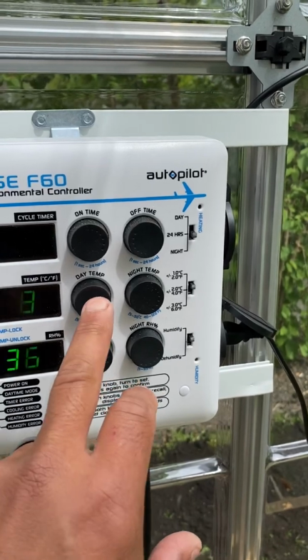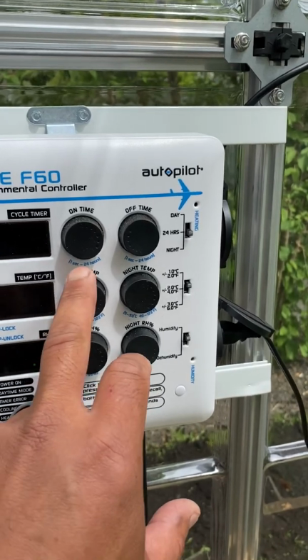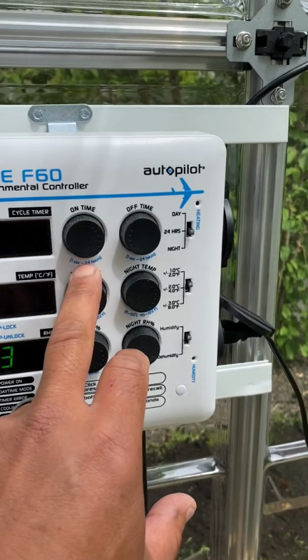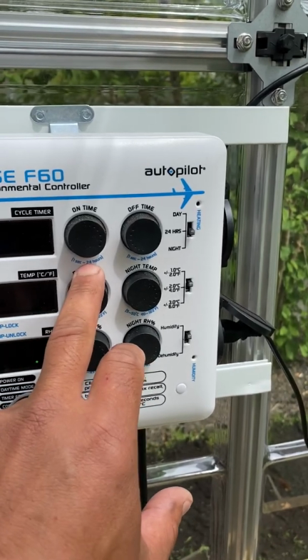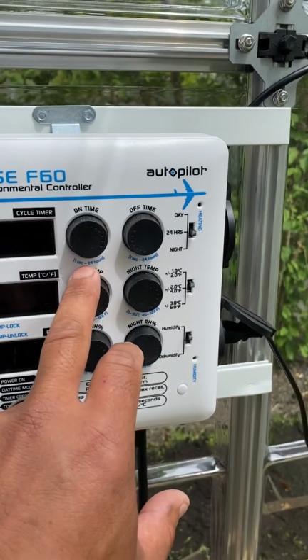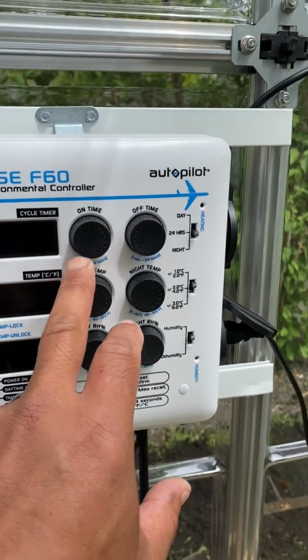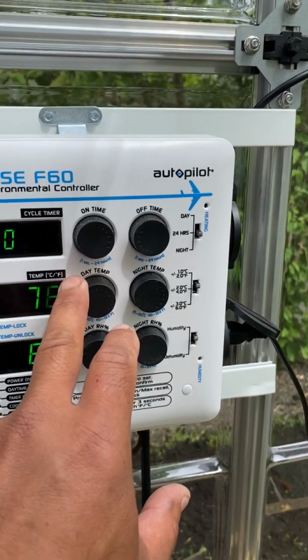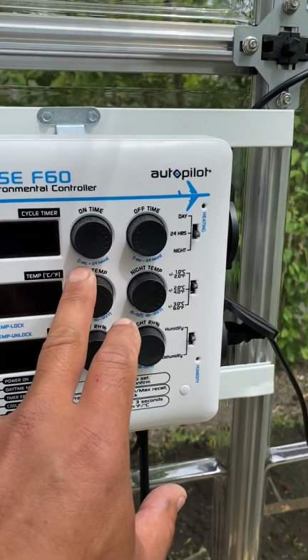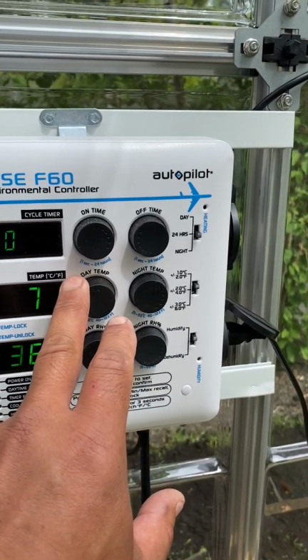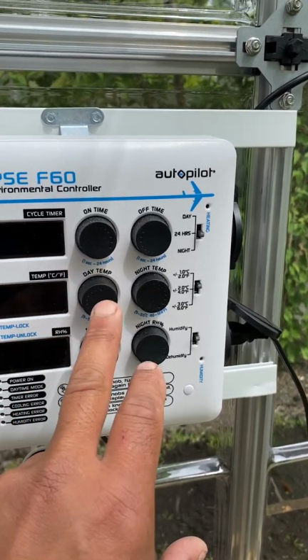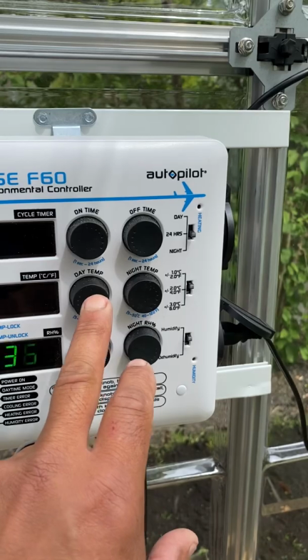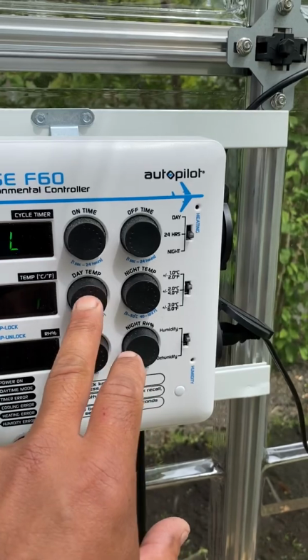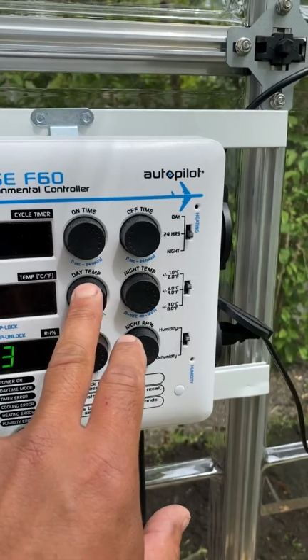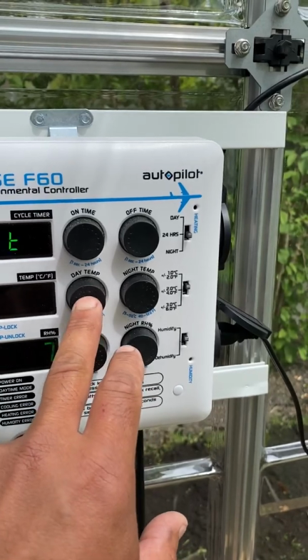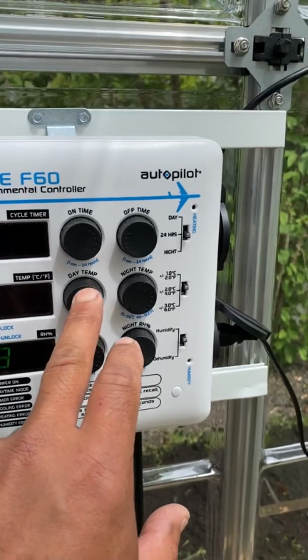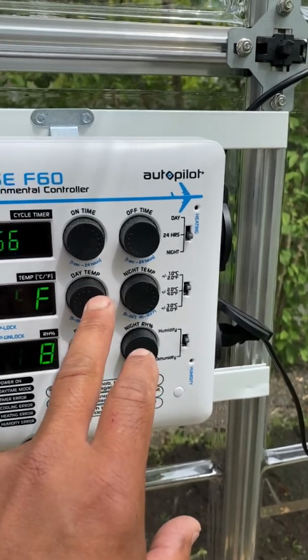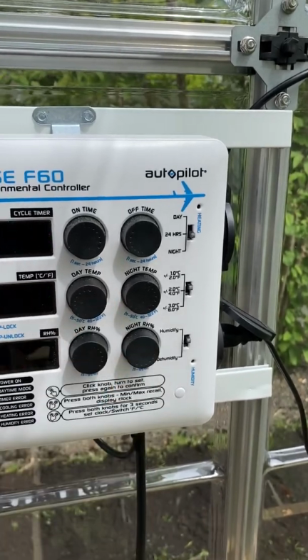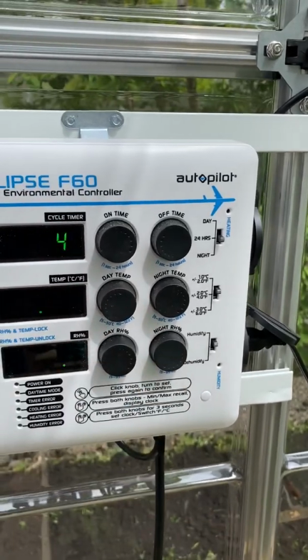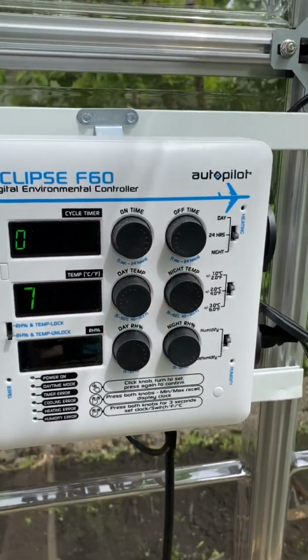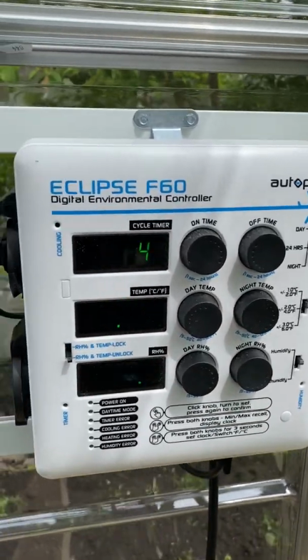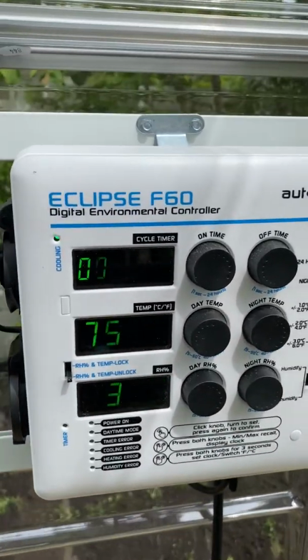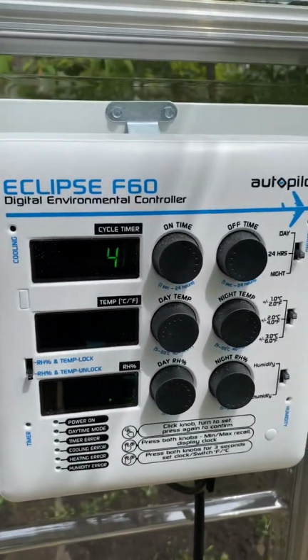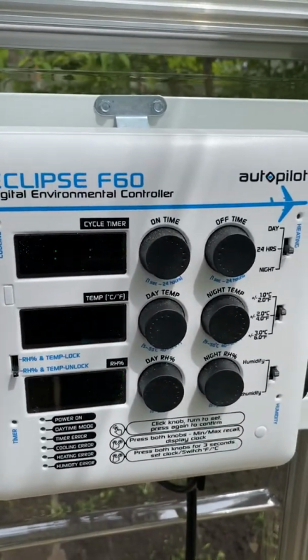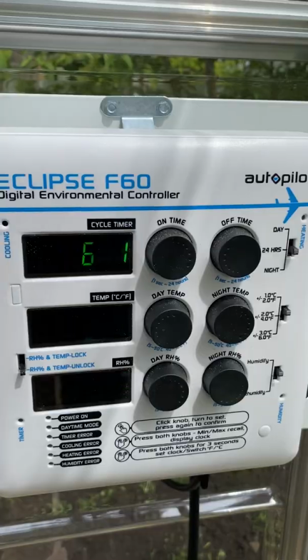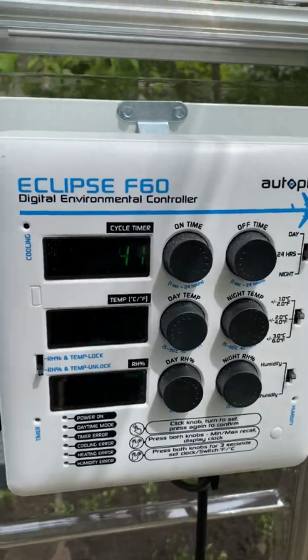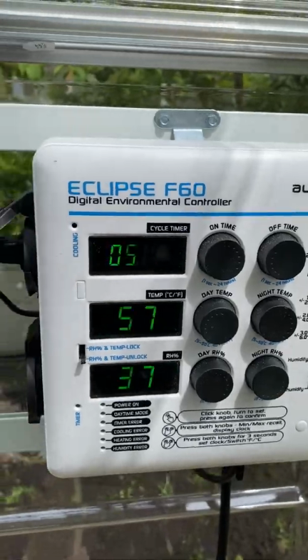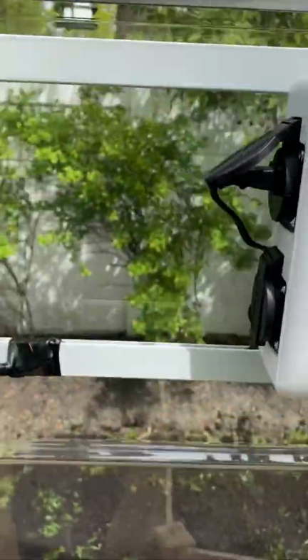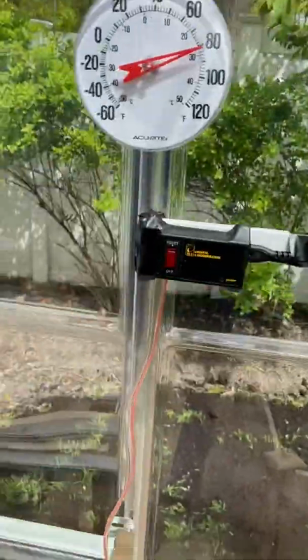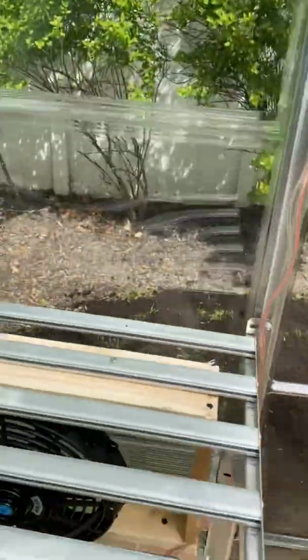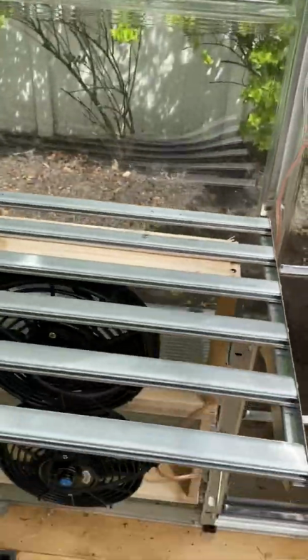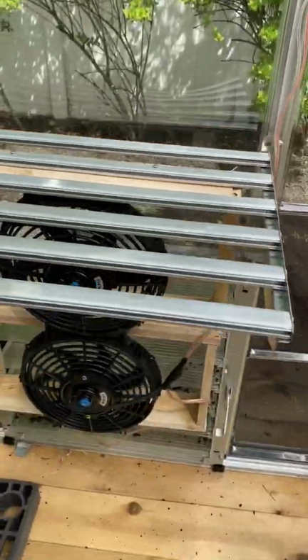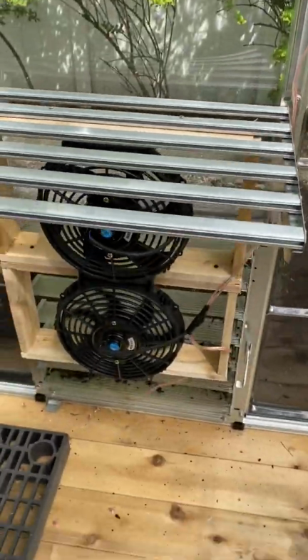I press this. If I say I've got to go and I want 72, I turn it on. Now the cooling output goes on and it turns on my fans.